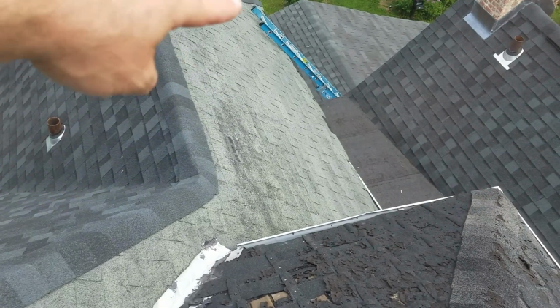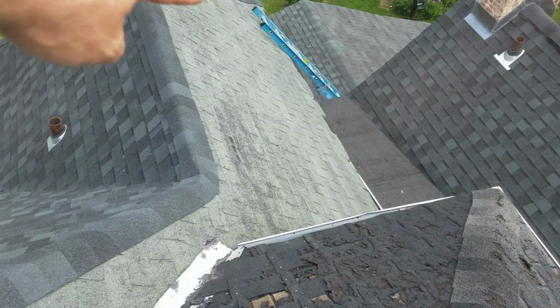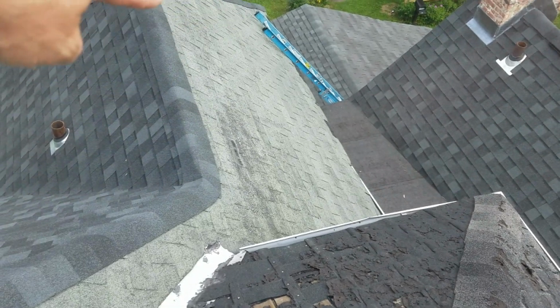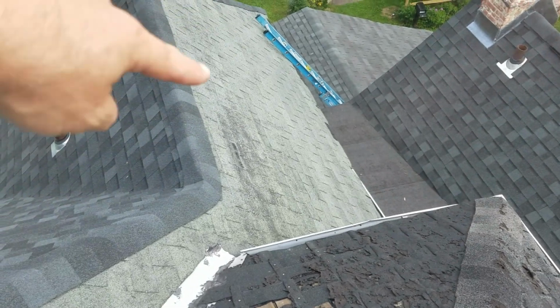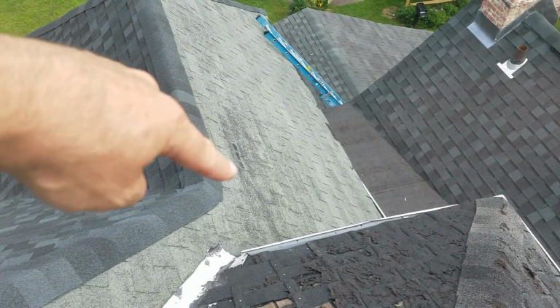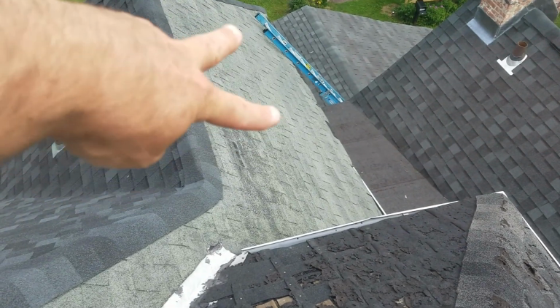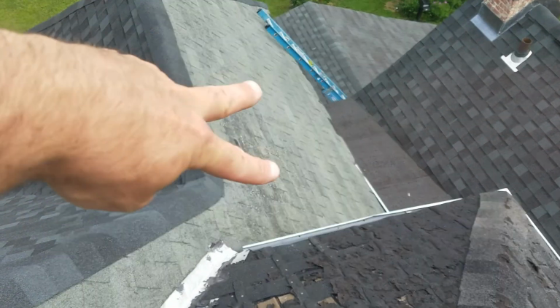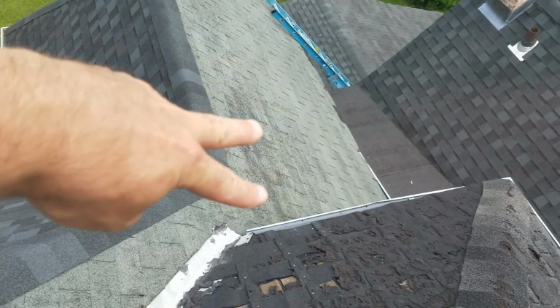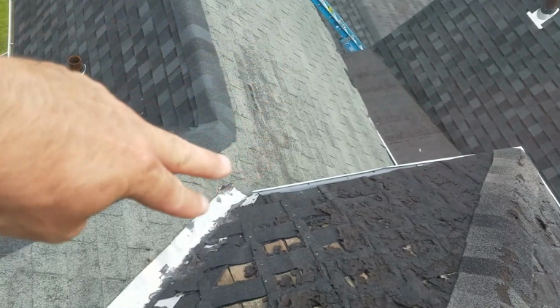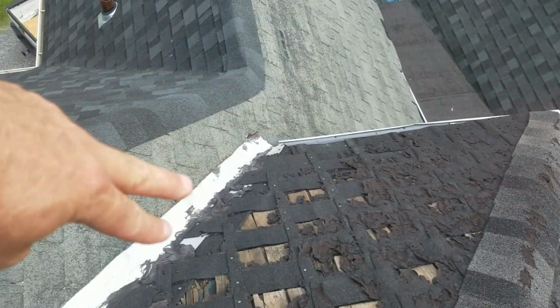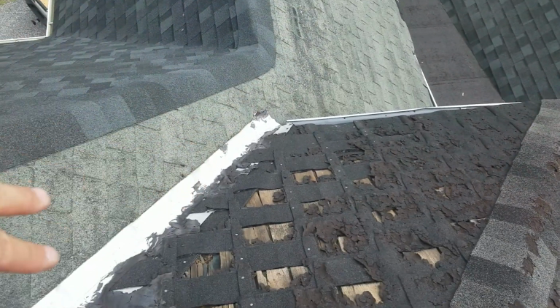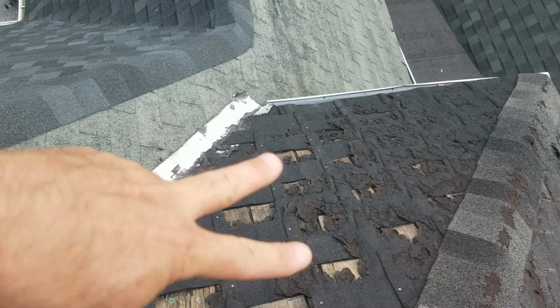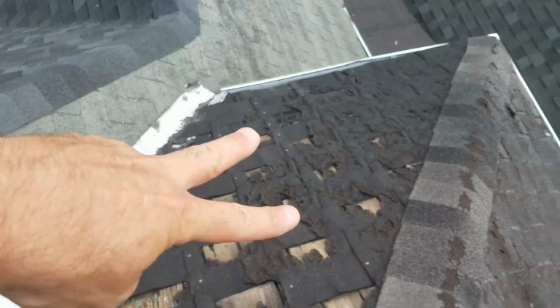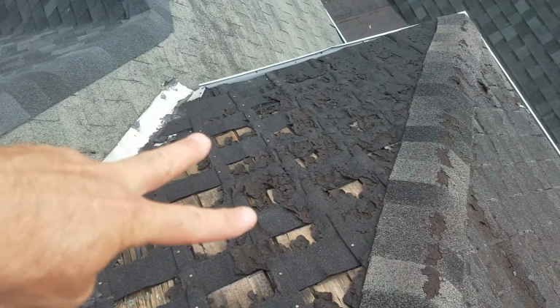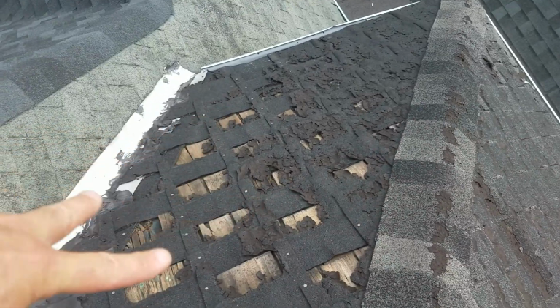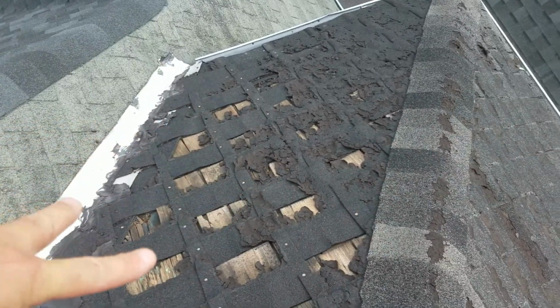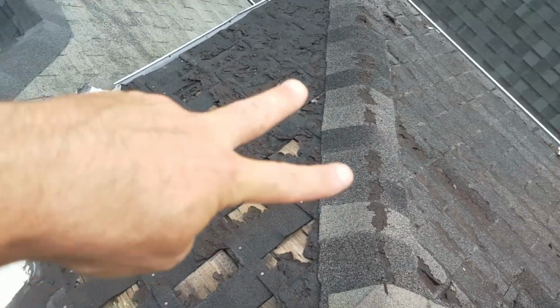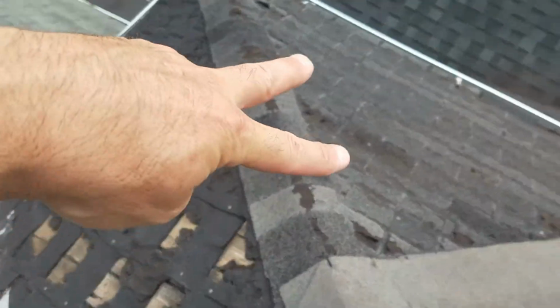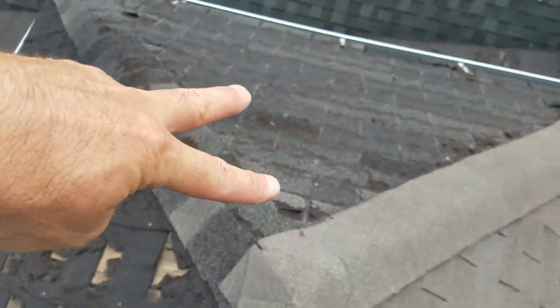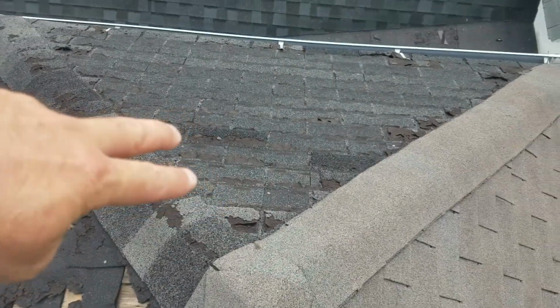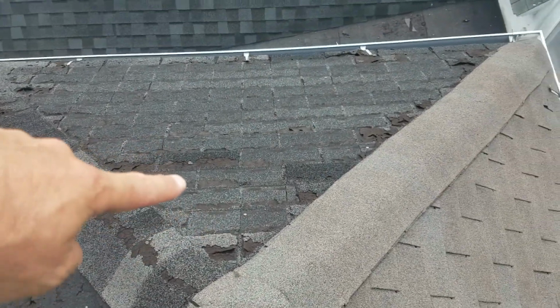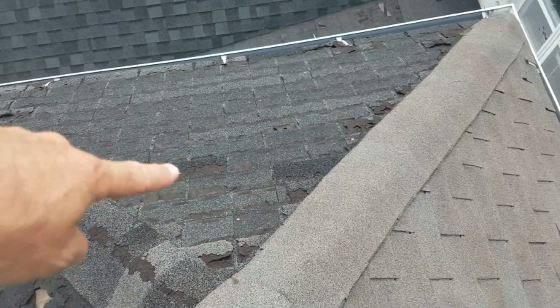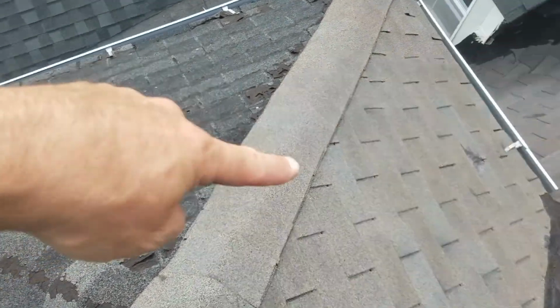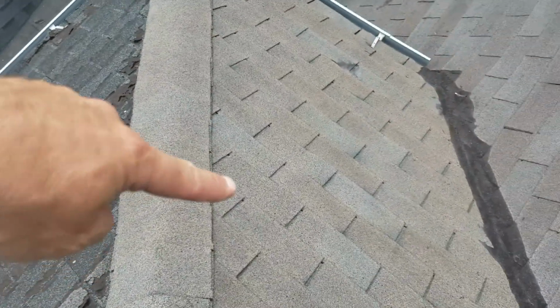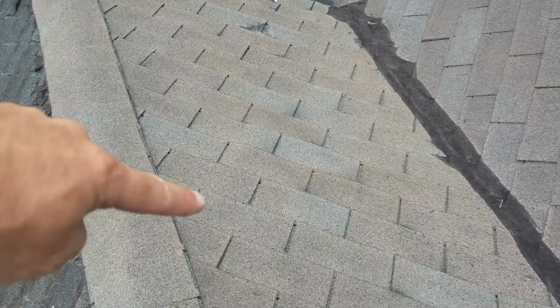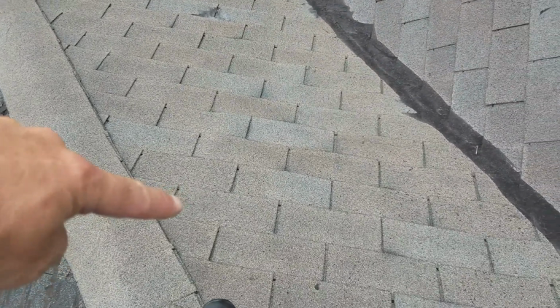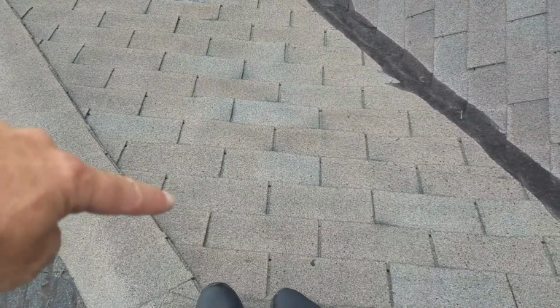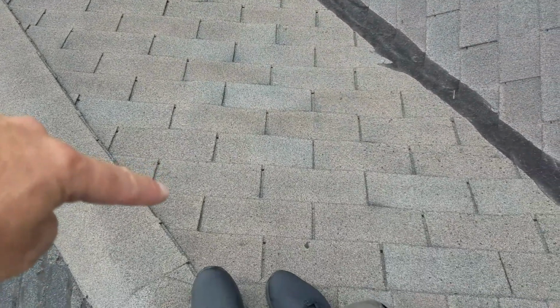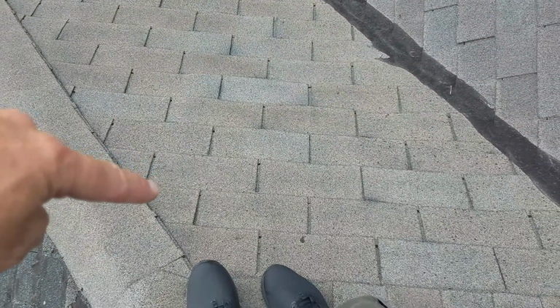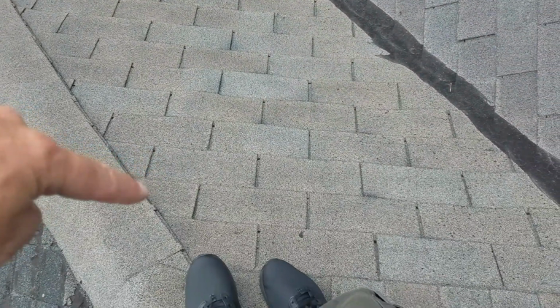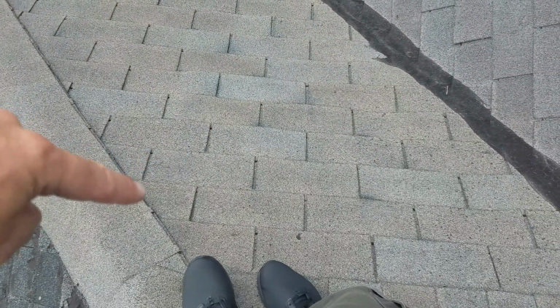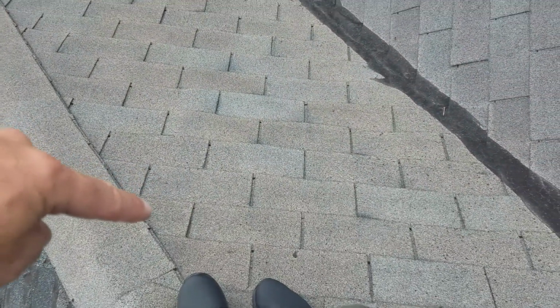And this is the next section we're going to do — from here, all of this that you see. All of this valley, this section that's exposed. The front. The side. Here.